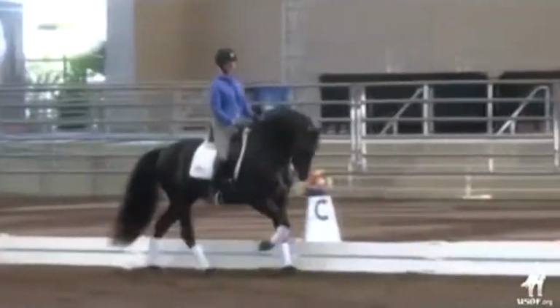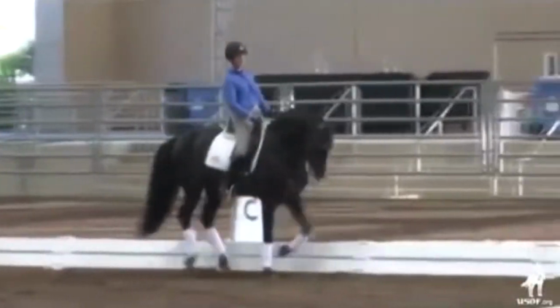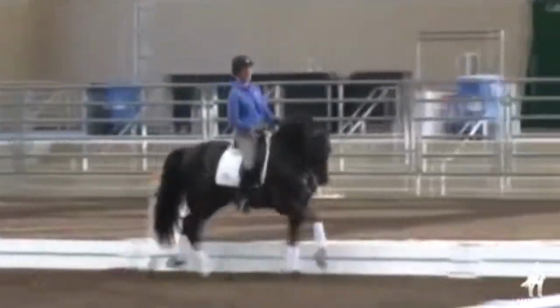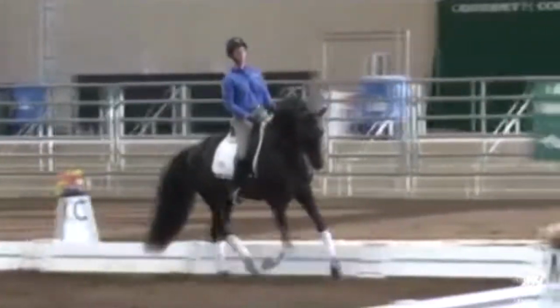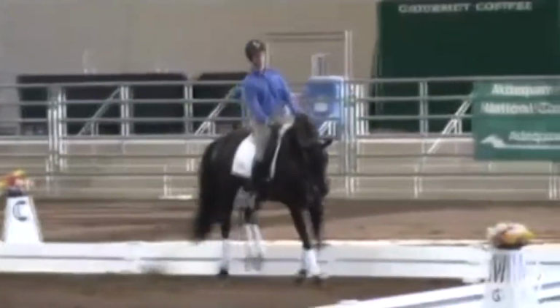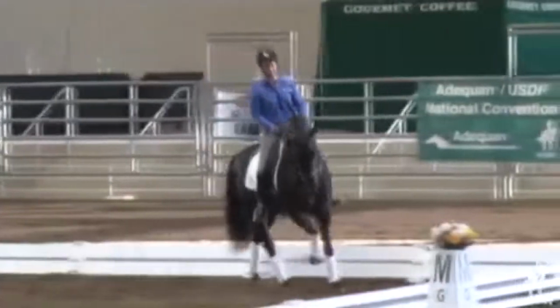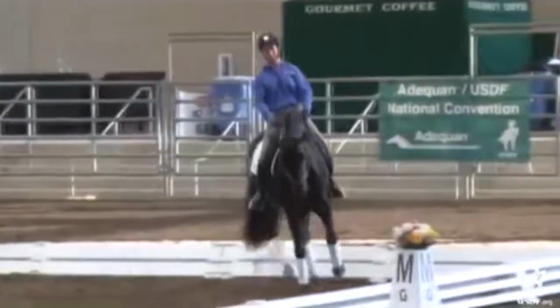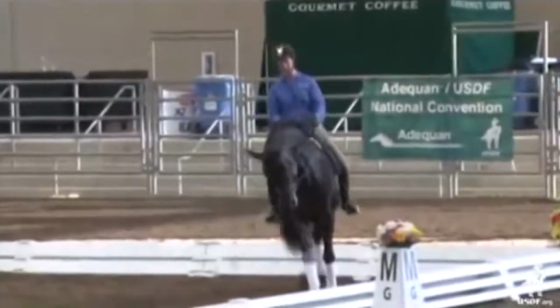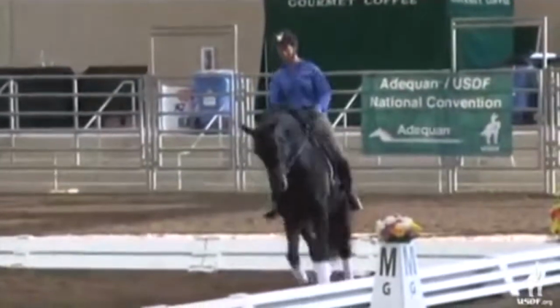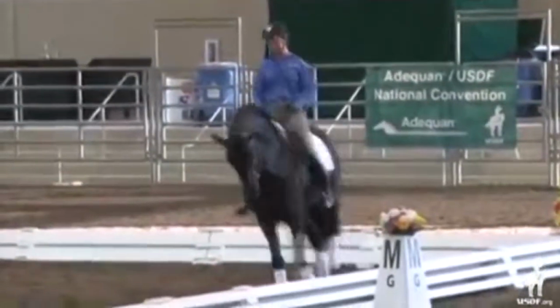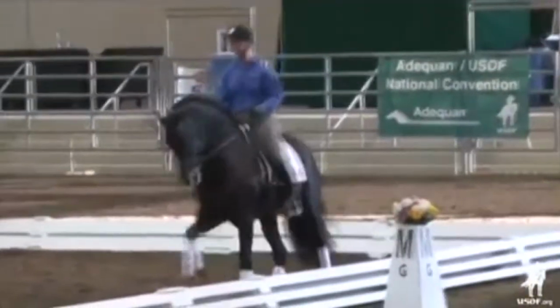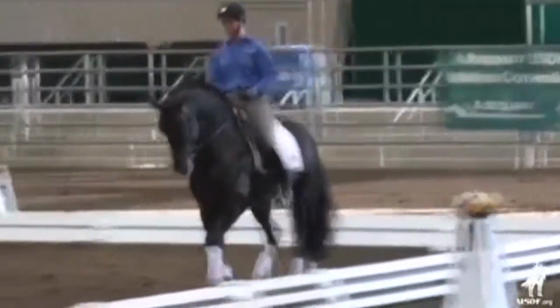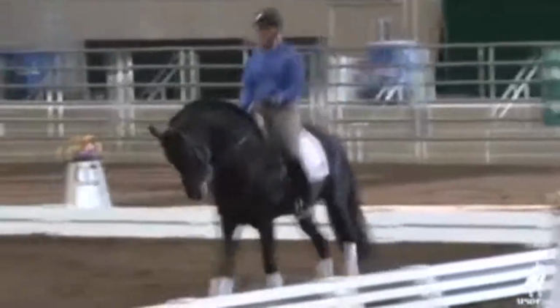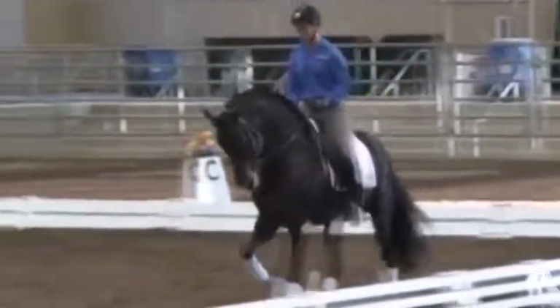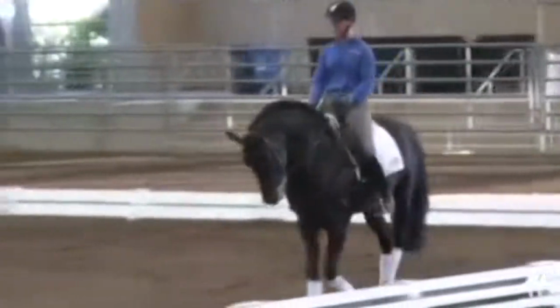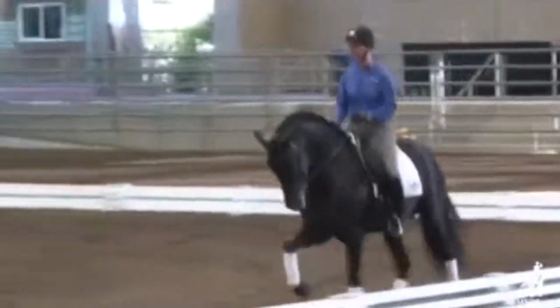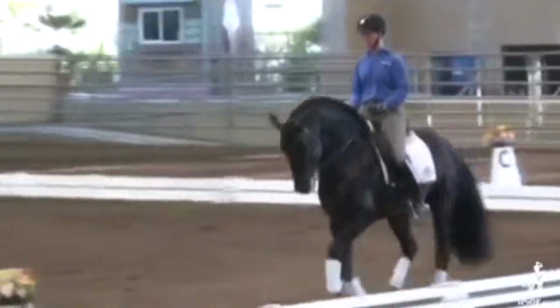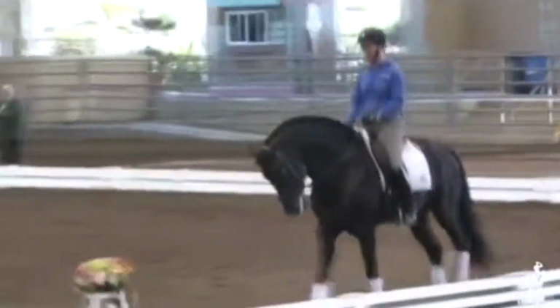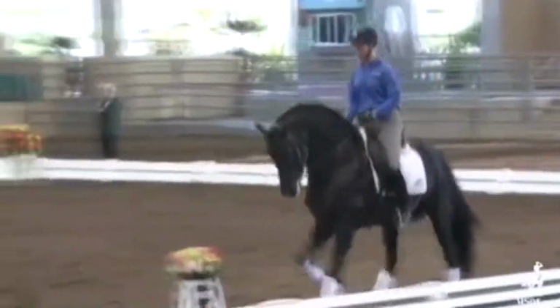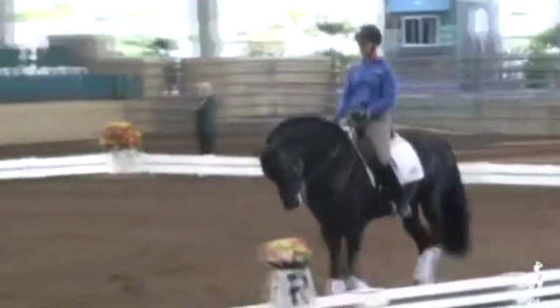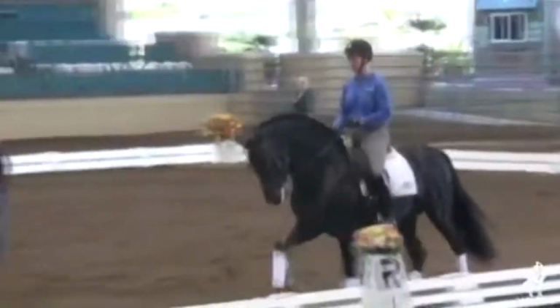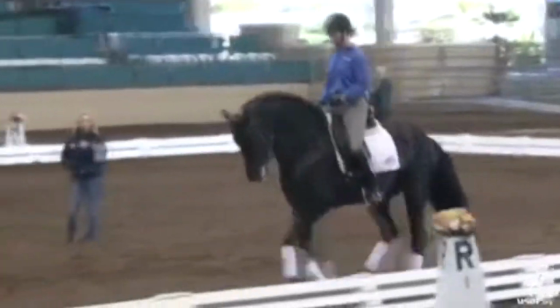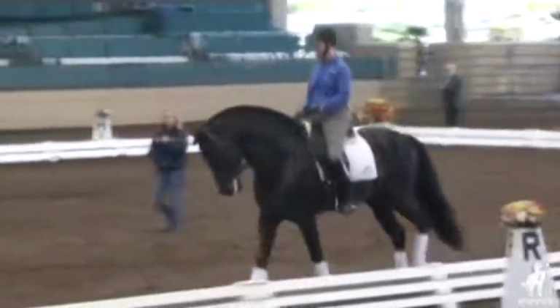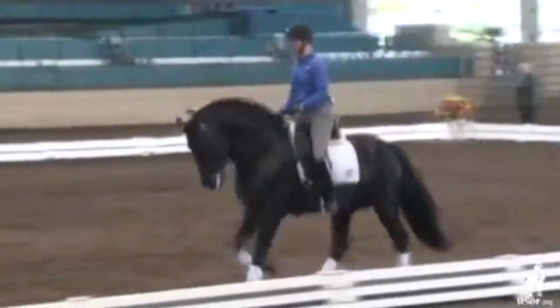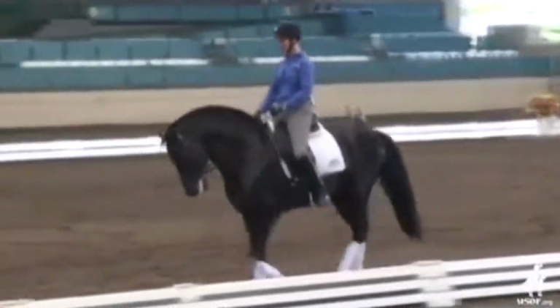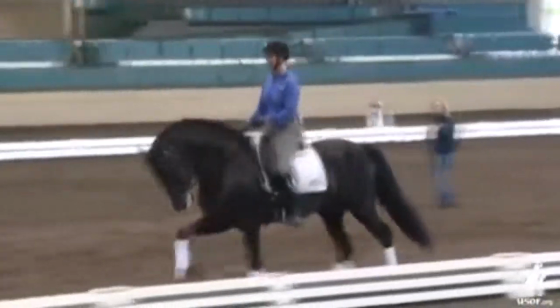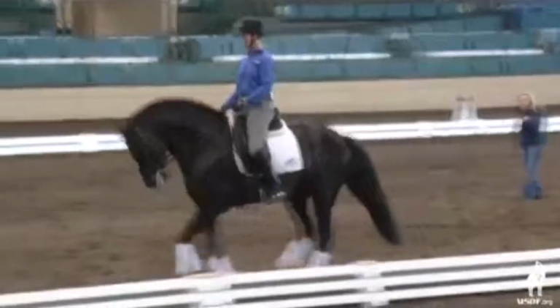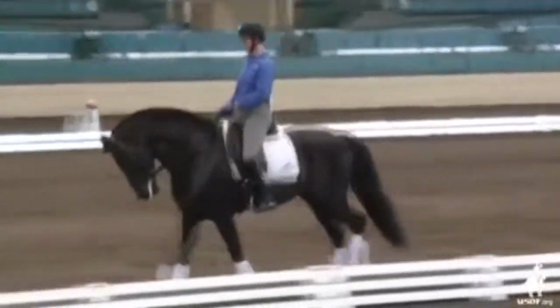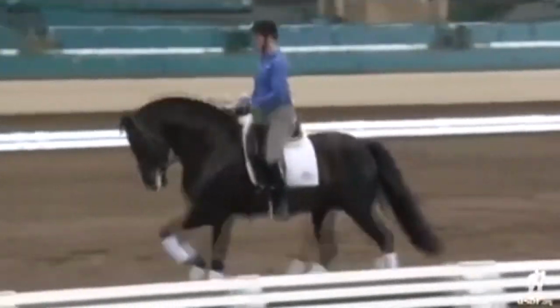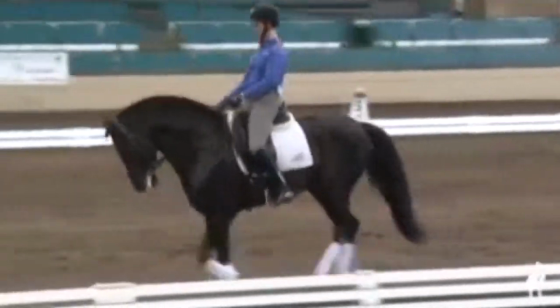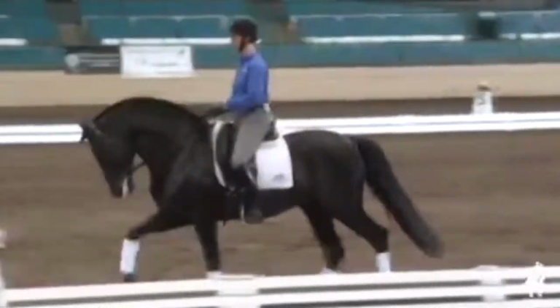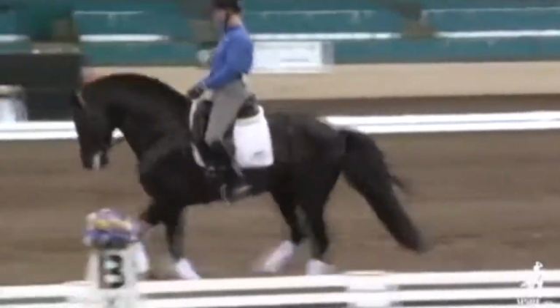Do you see what I'm getting at, though, Sabine? When he starts to get crooked, don't play into it. Right there — right leg, left rein. Stay there. Exactly. Now open him up a little.